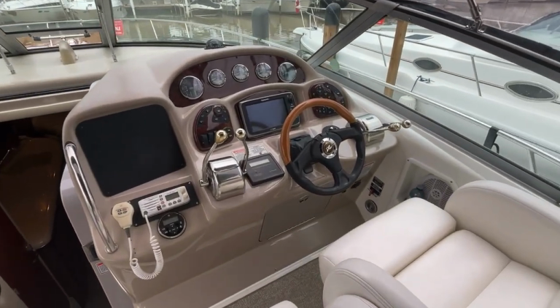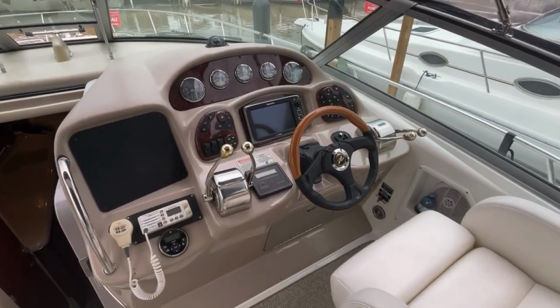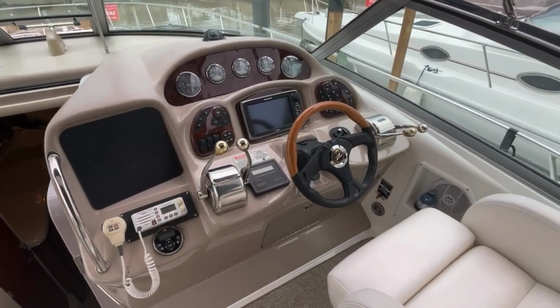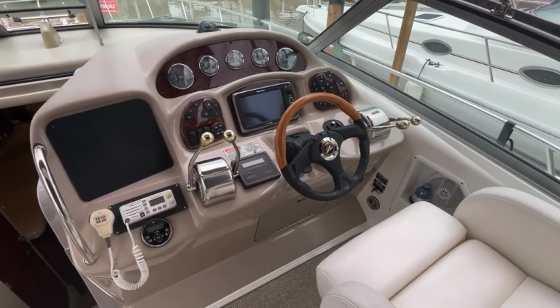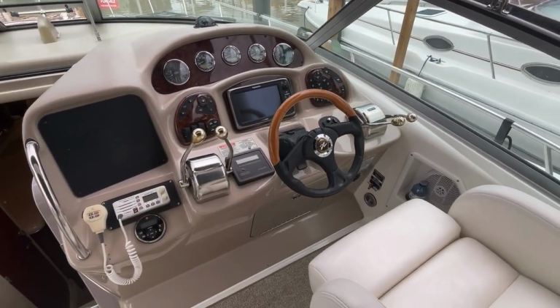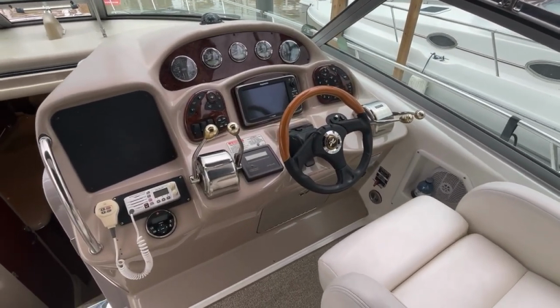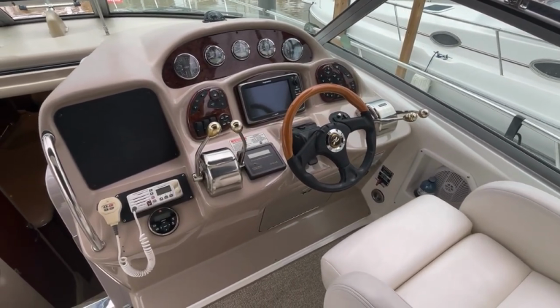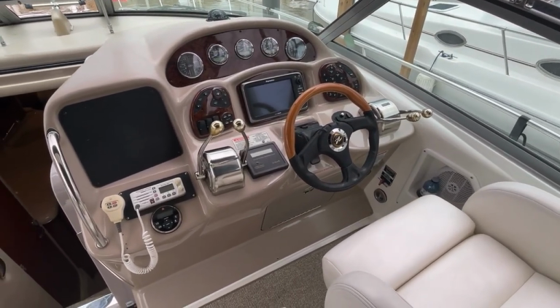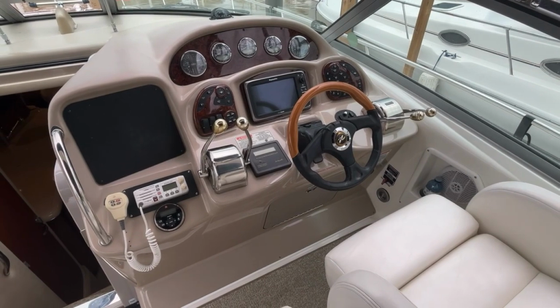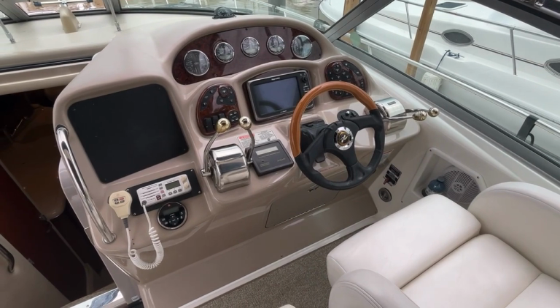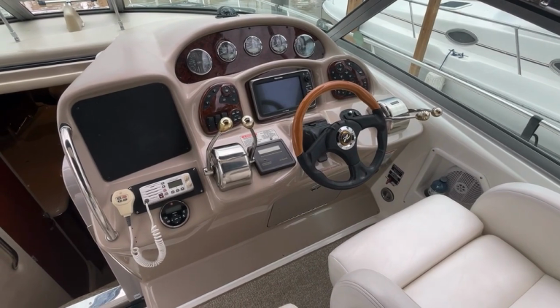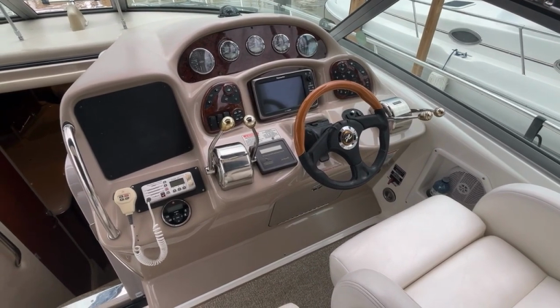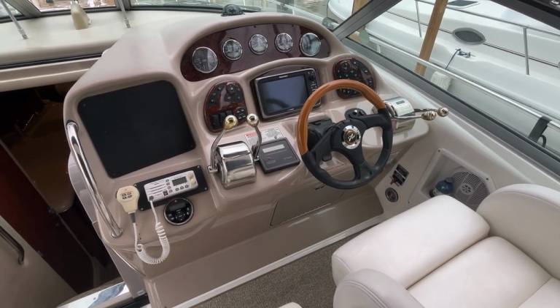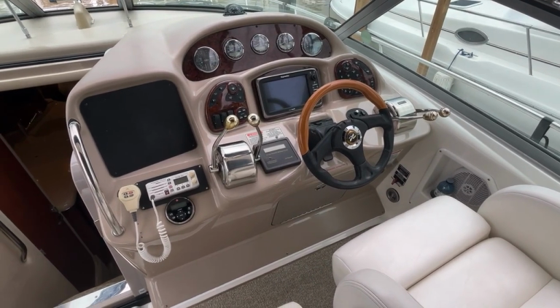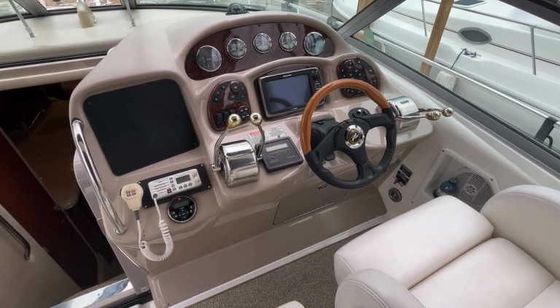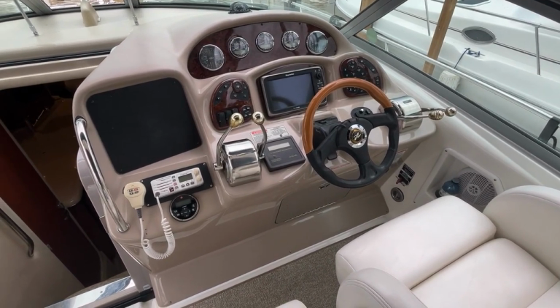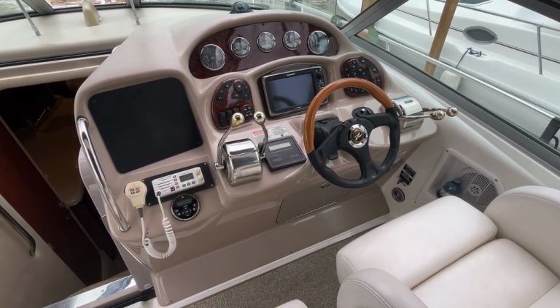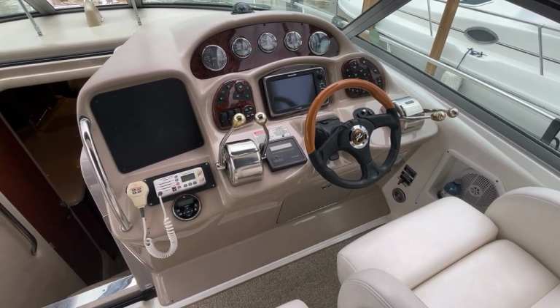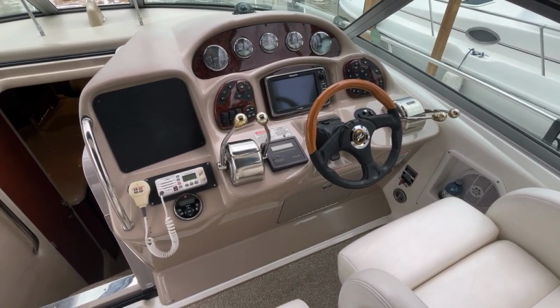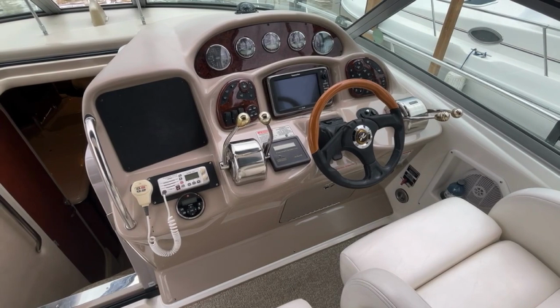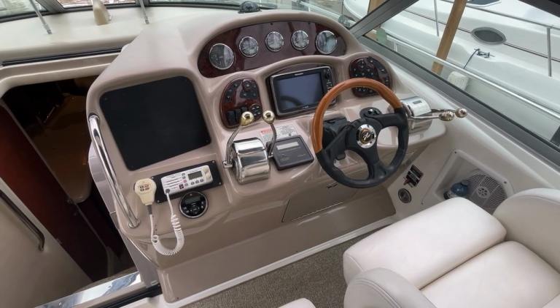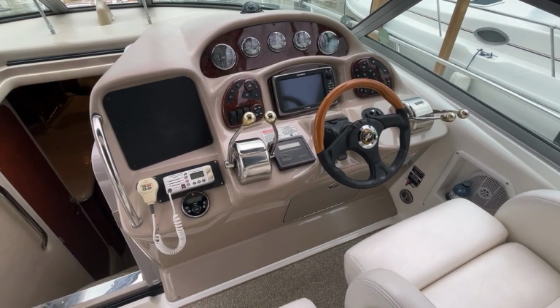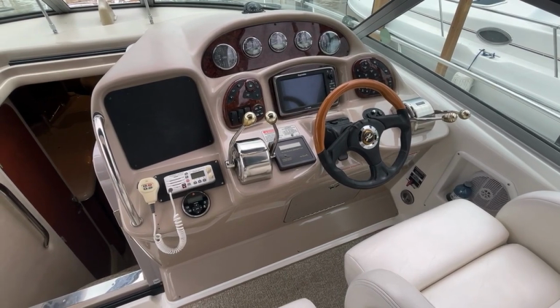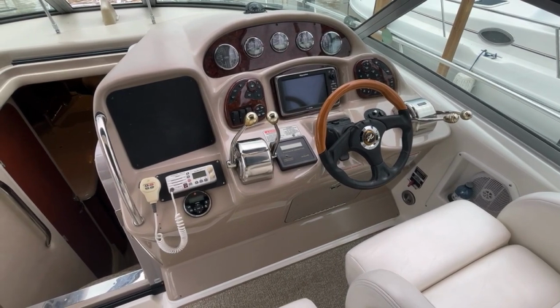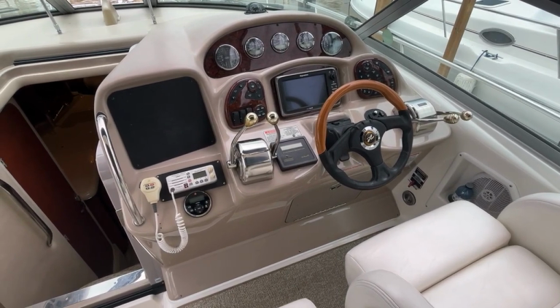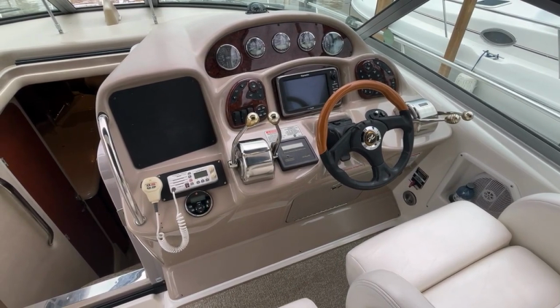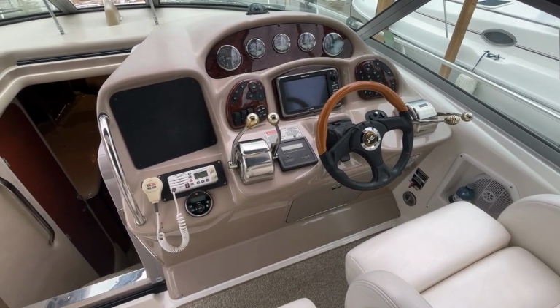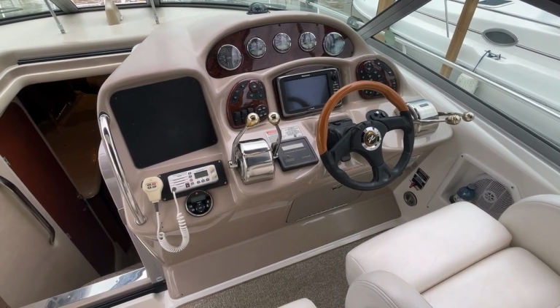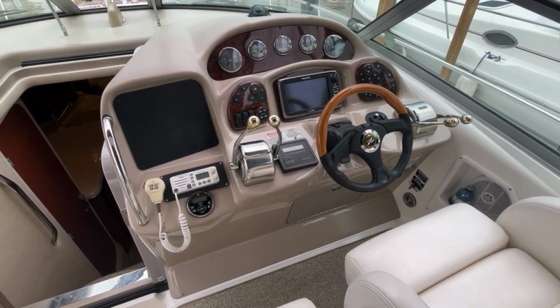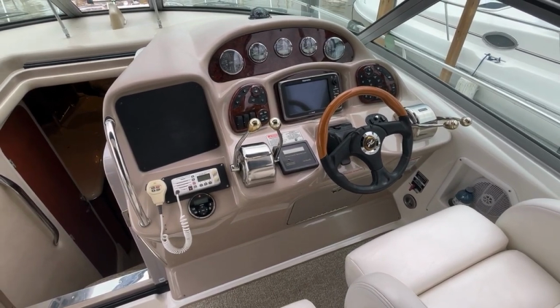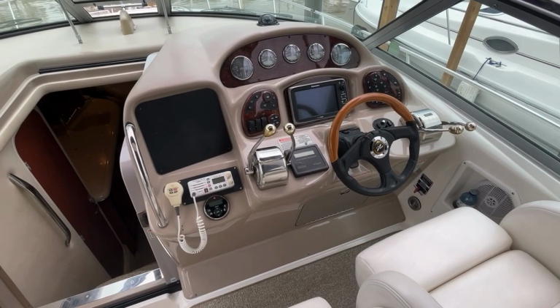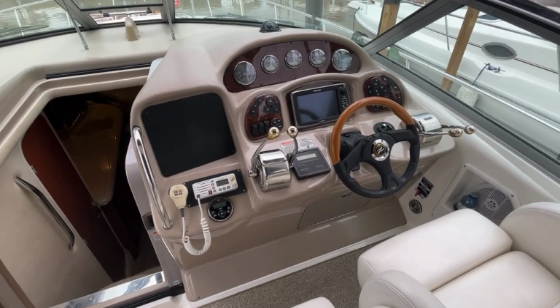The helm looks great and features a Raymarine hybrid touch system, as well as the C-Ray systems monitor. She is powered by a pair of gas engines with a V-drive configuration.